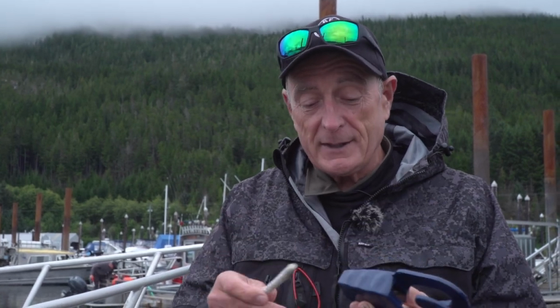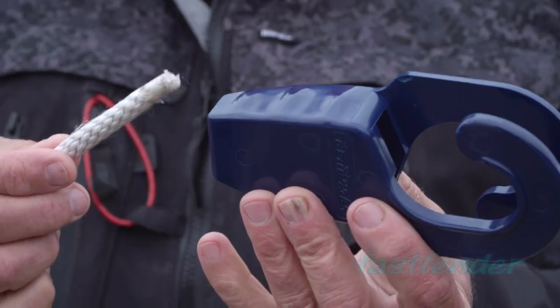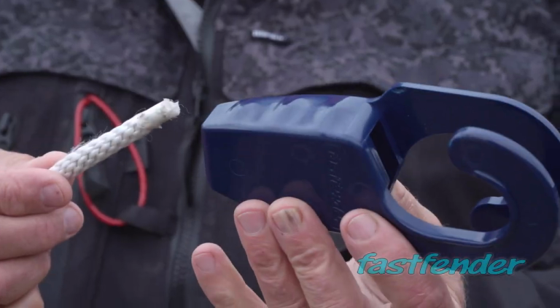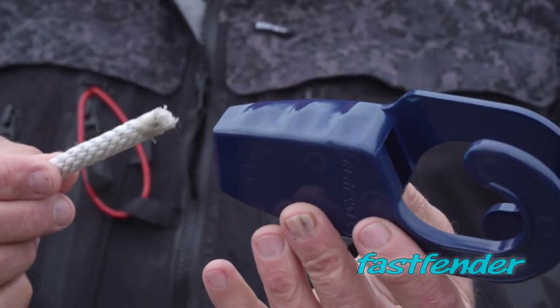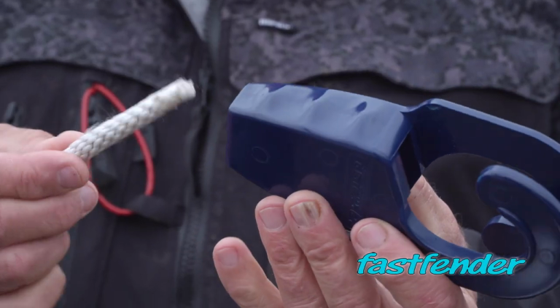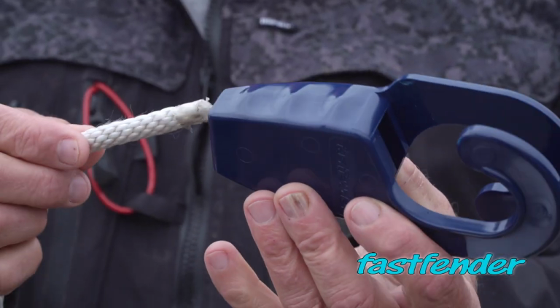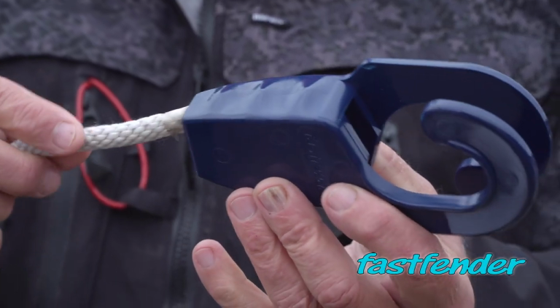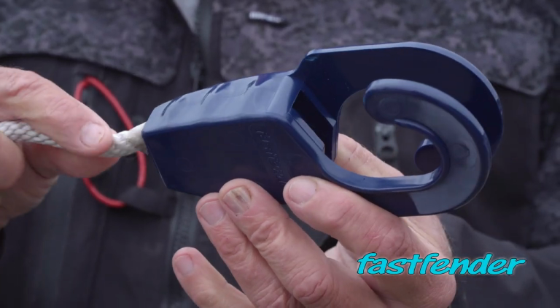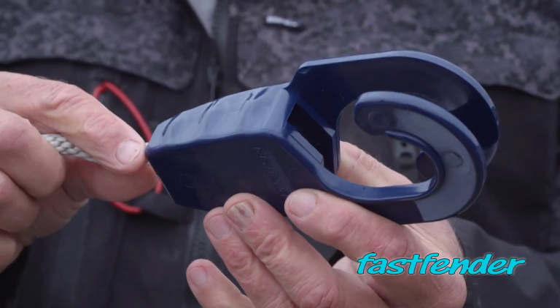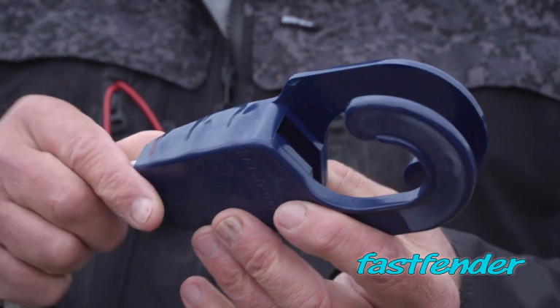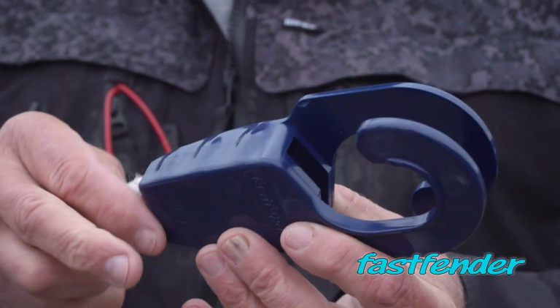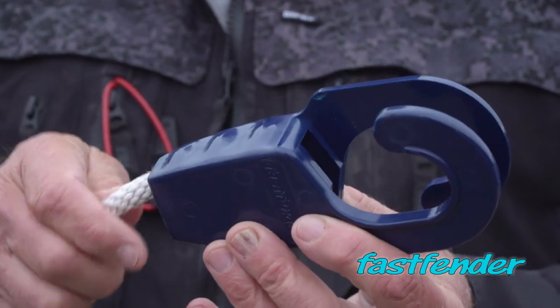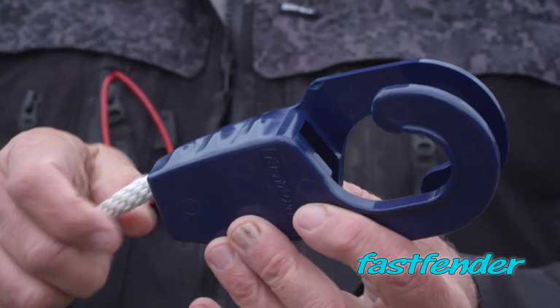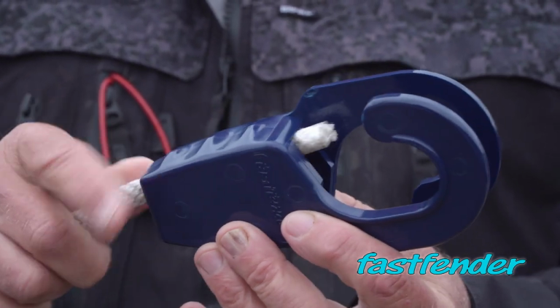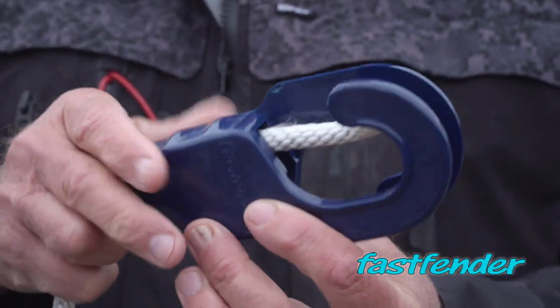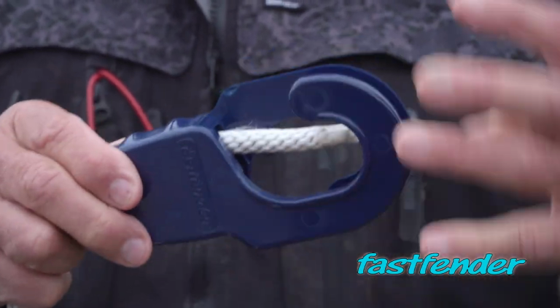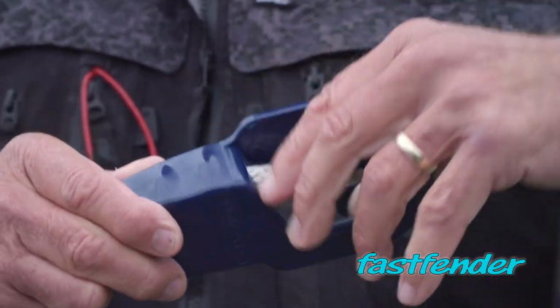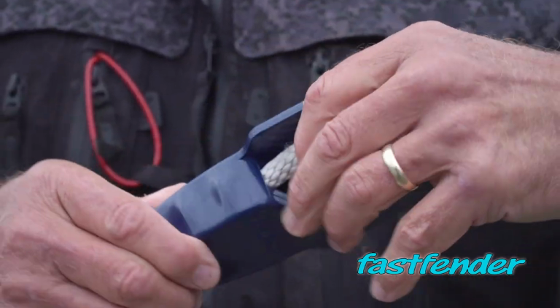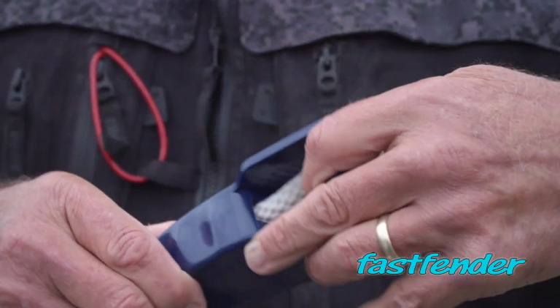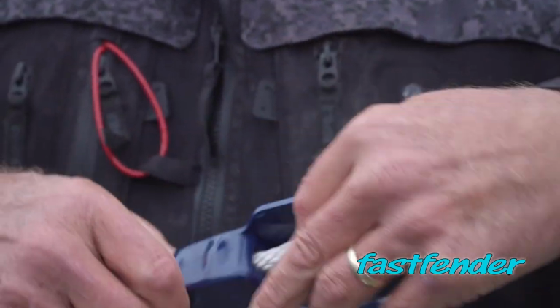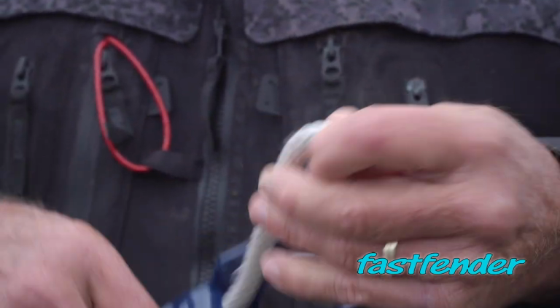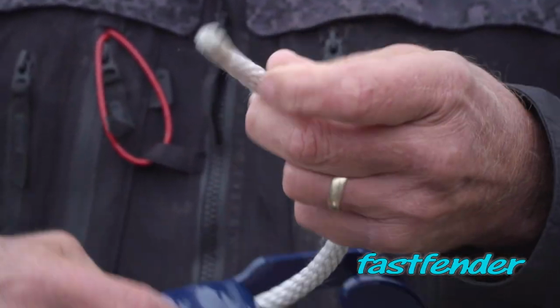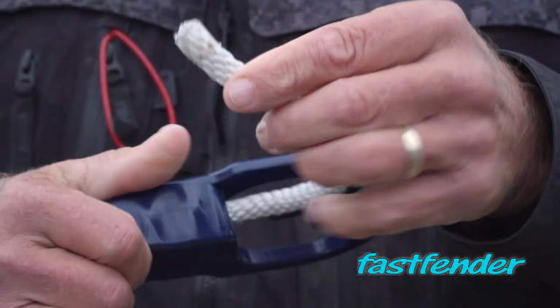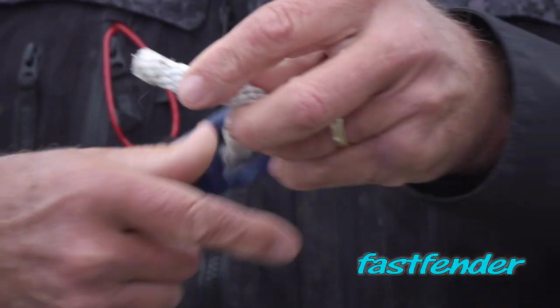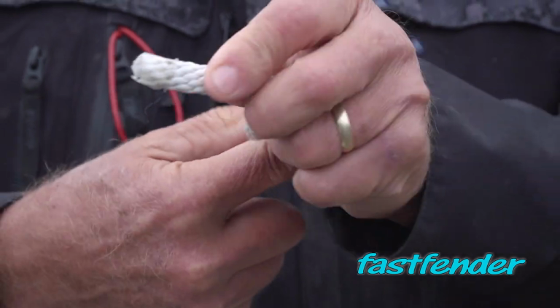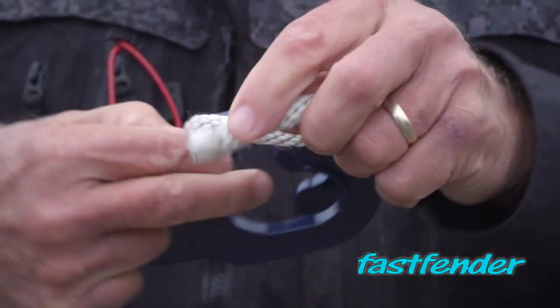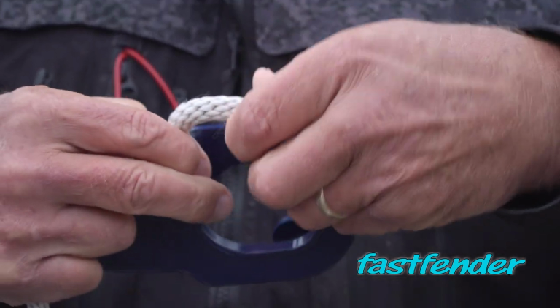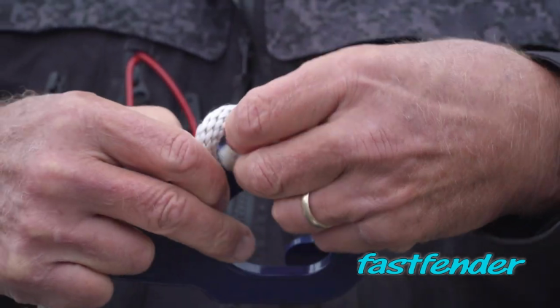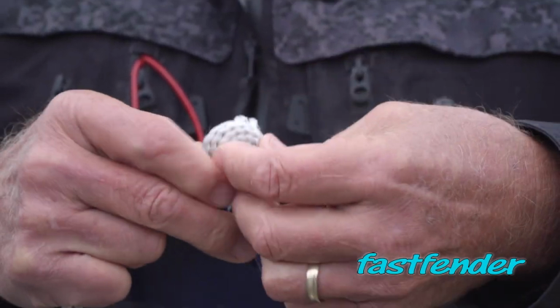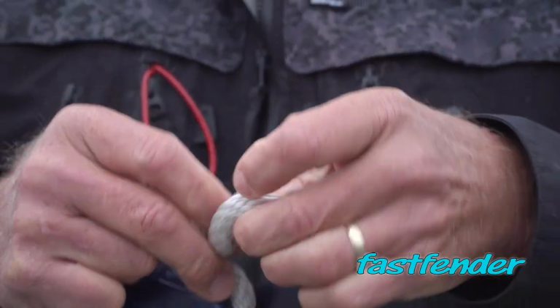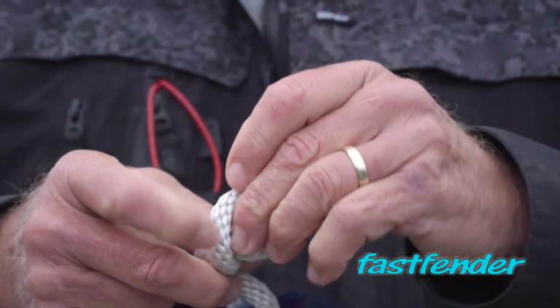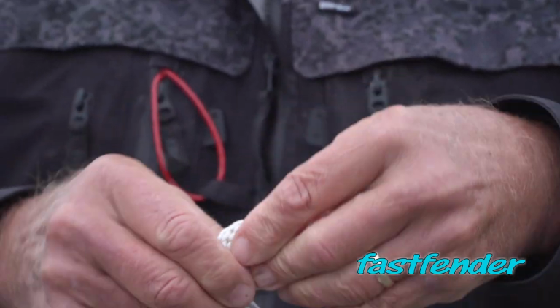The first thing you do is take your rope end and just insert it into the Fast Fender, run it through, and for safety just do a half-inch loop to make sure that that rope can't slide out.